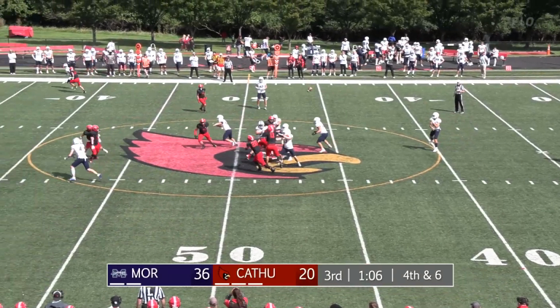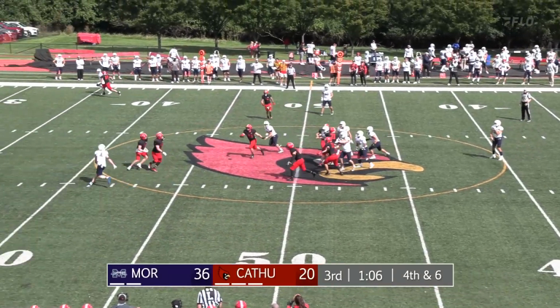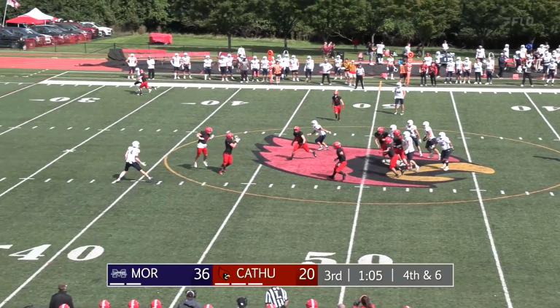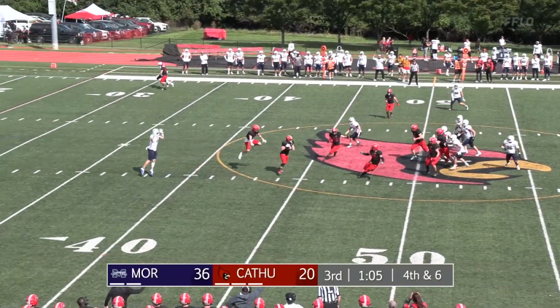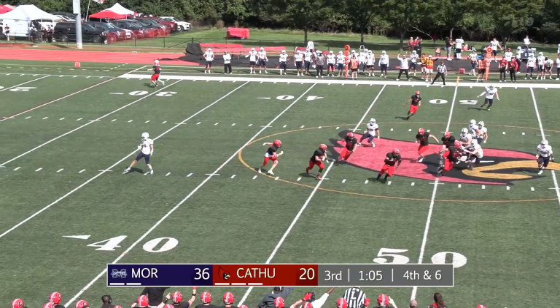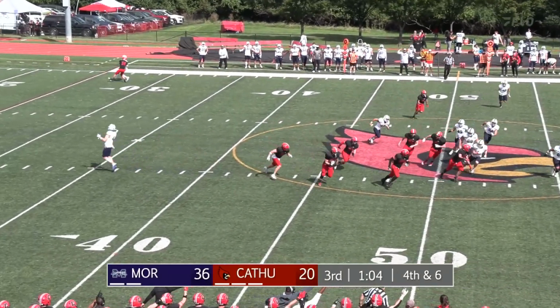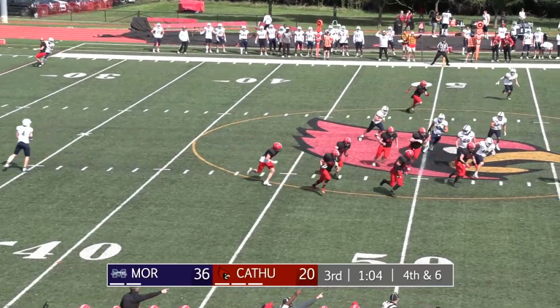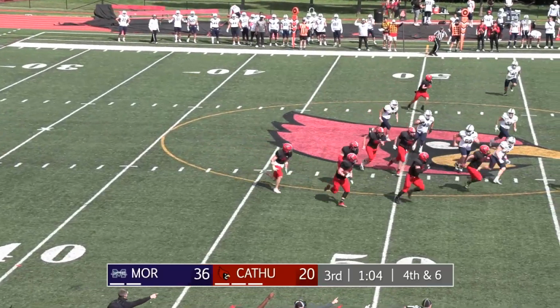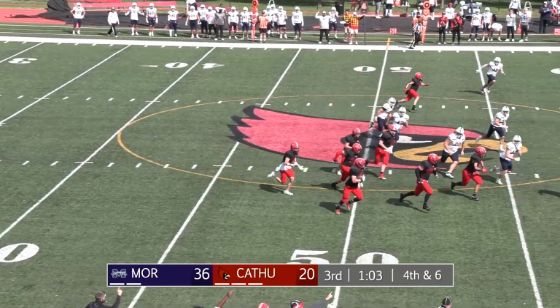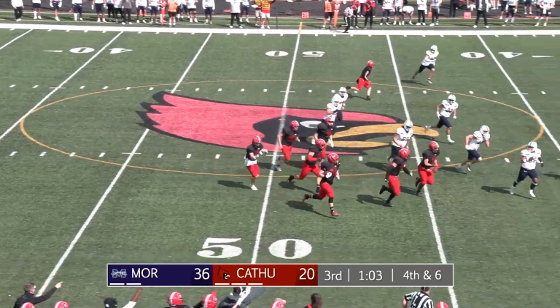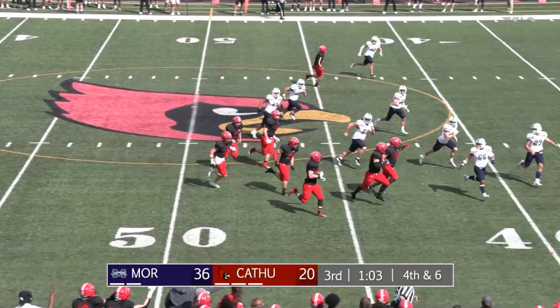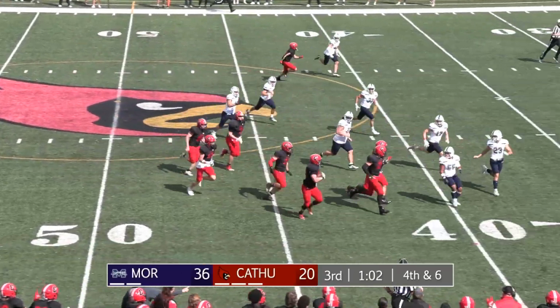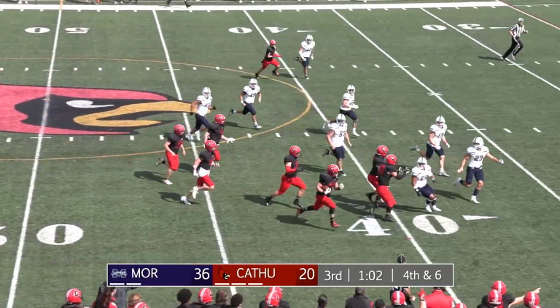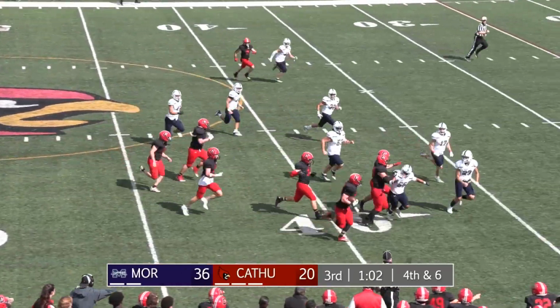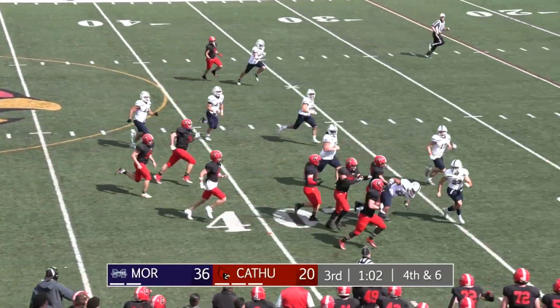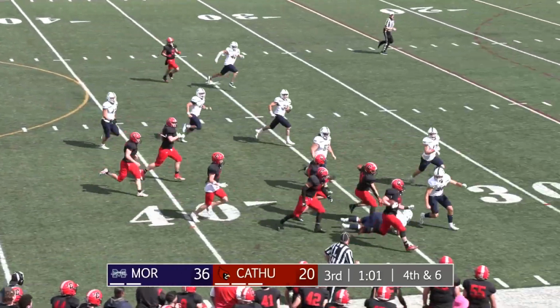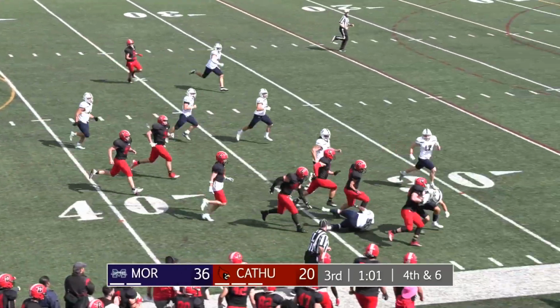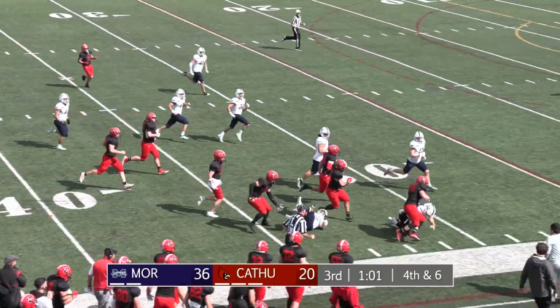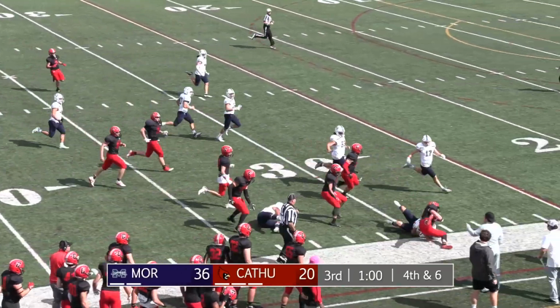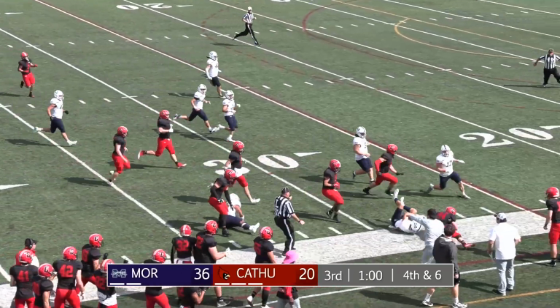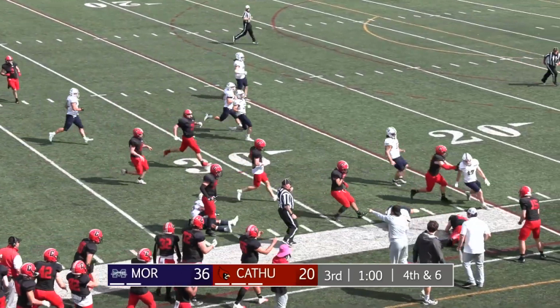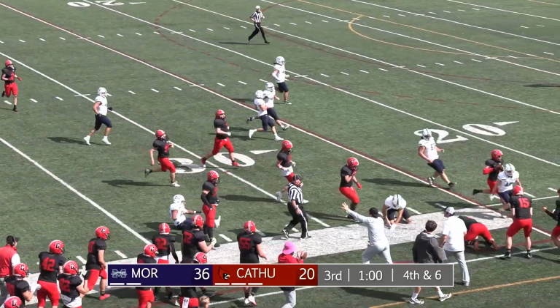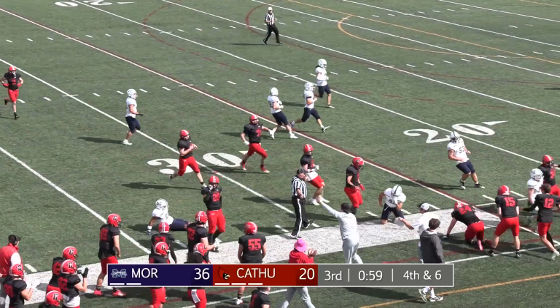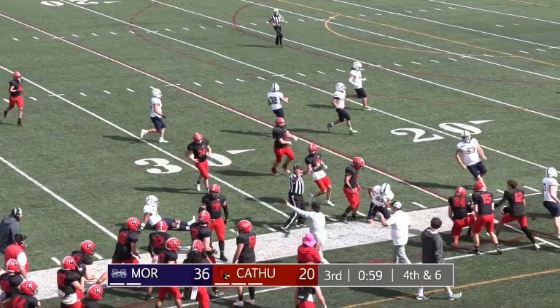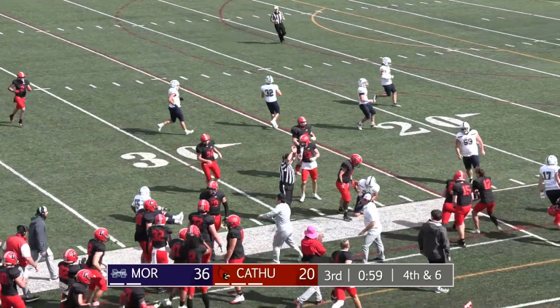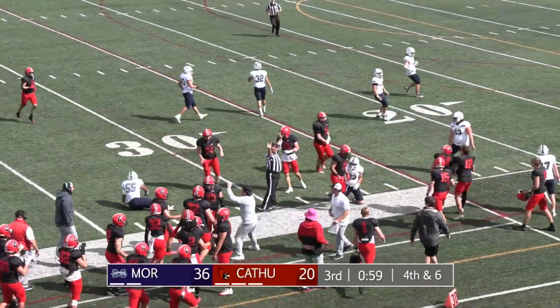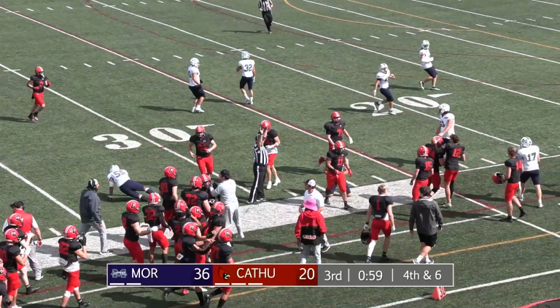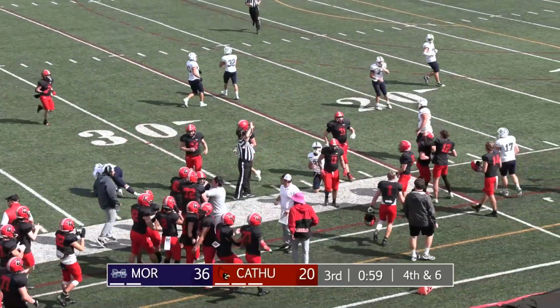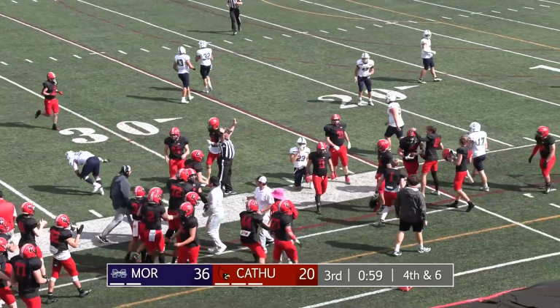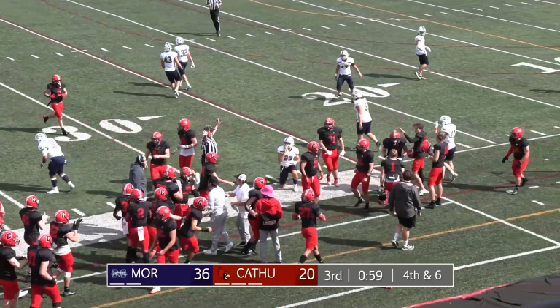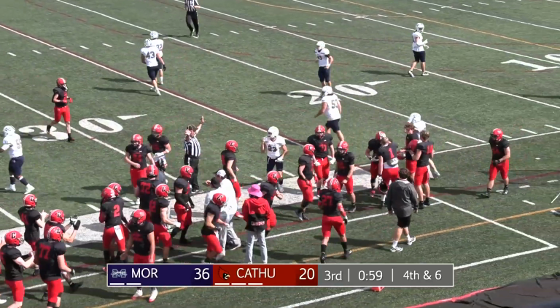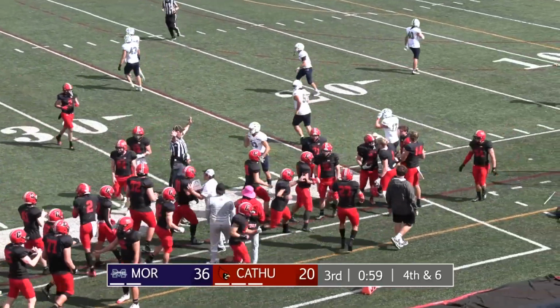That's another fake punt, and it's intercepted! Catholic breaking the other direction — they went for the fake again, but this time the Cardinals were ready for it.